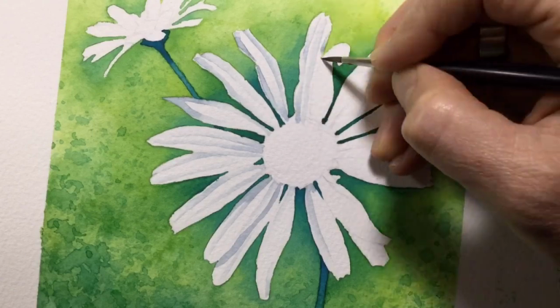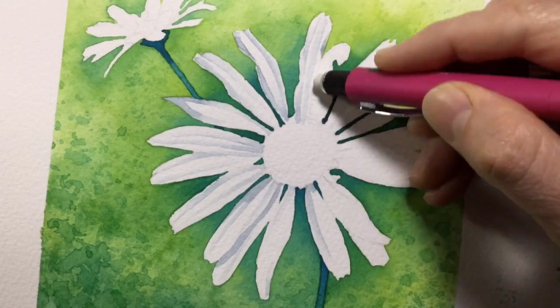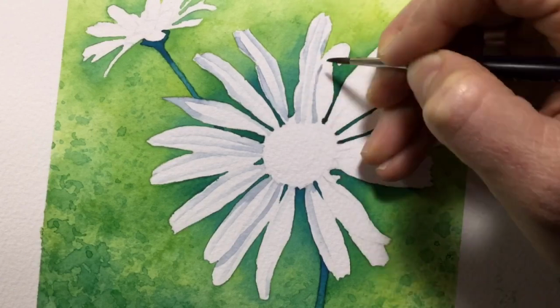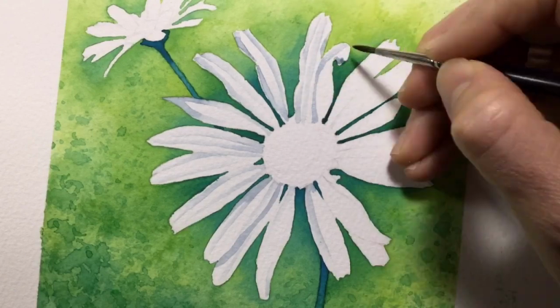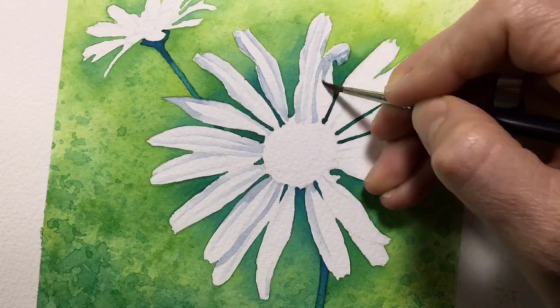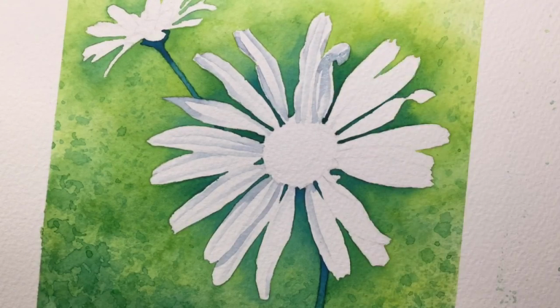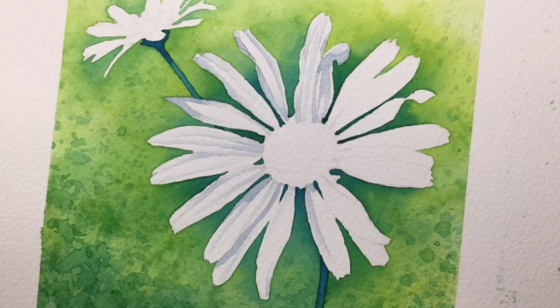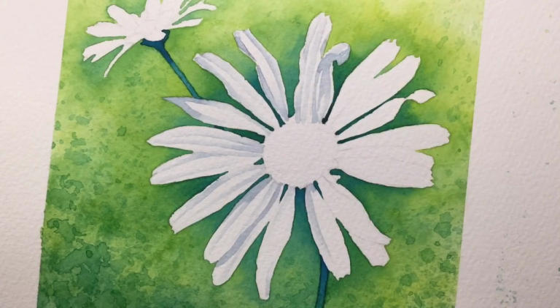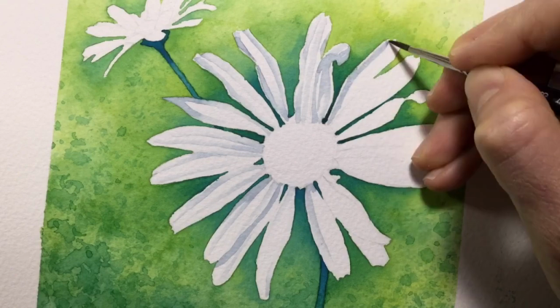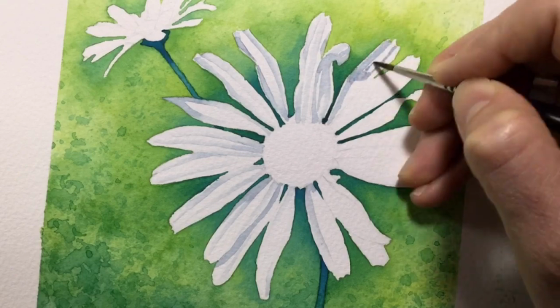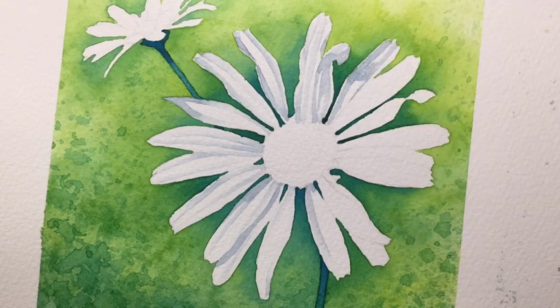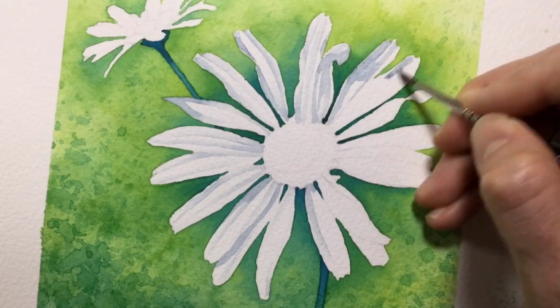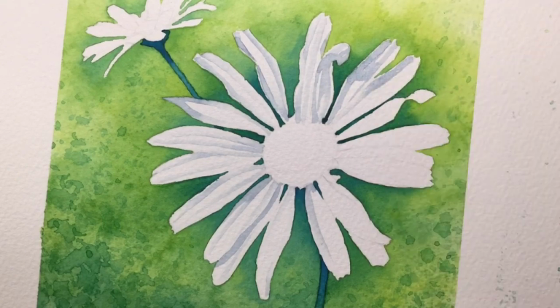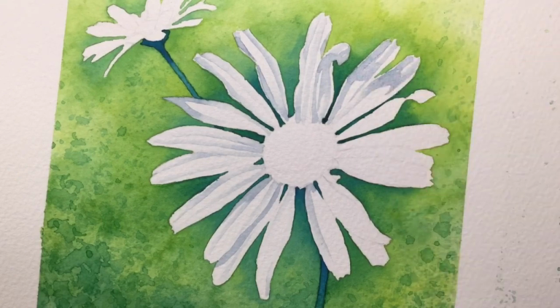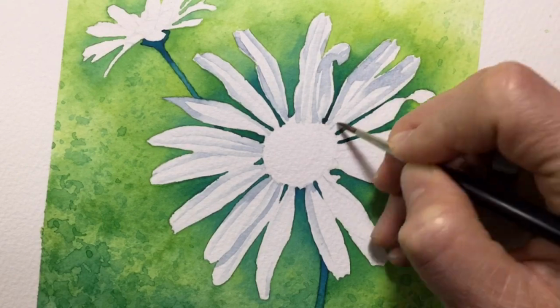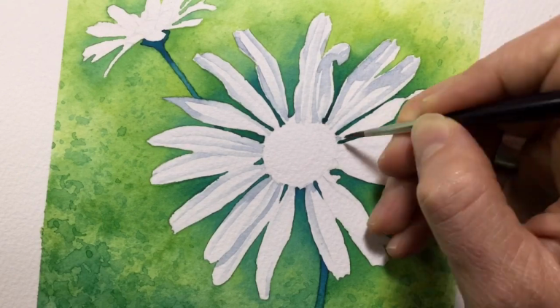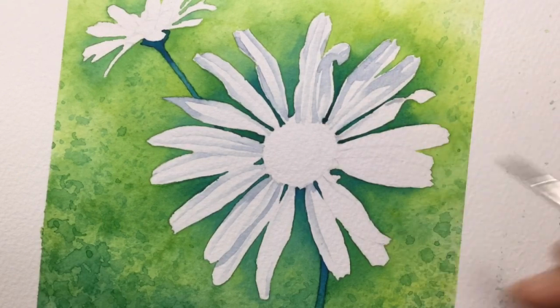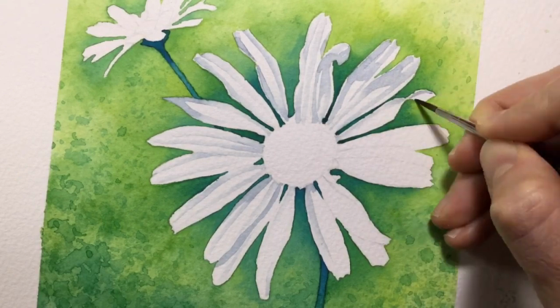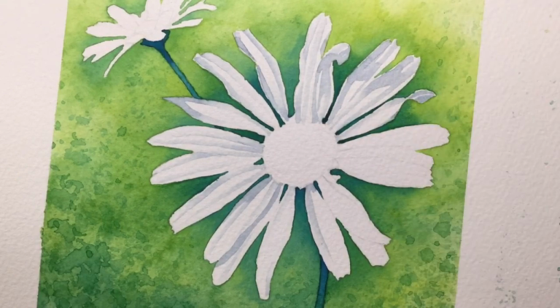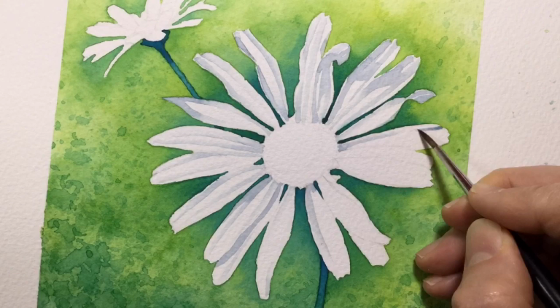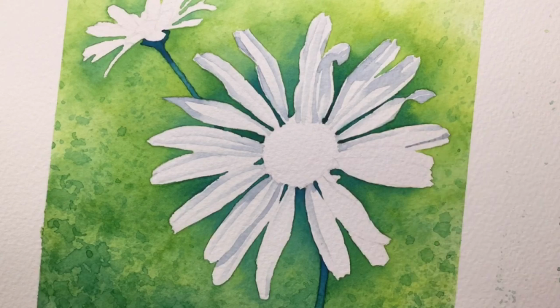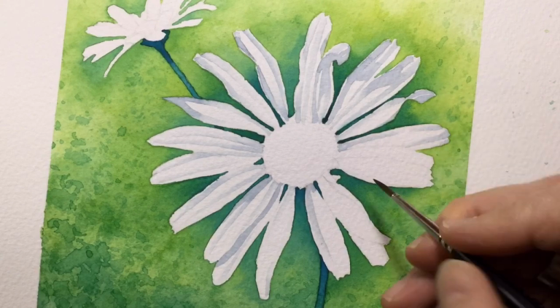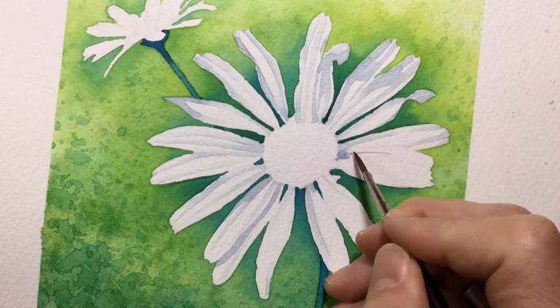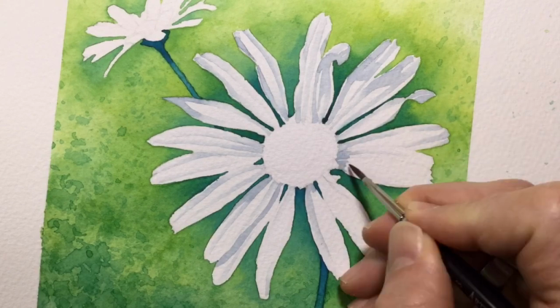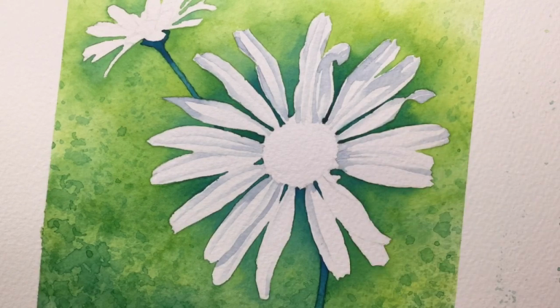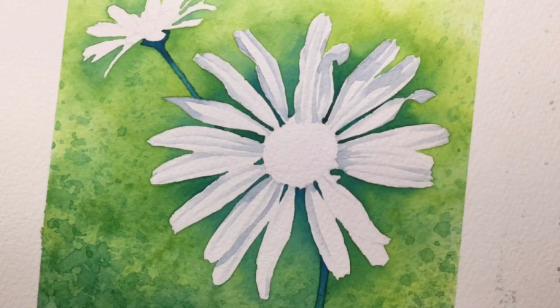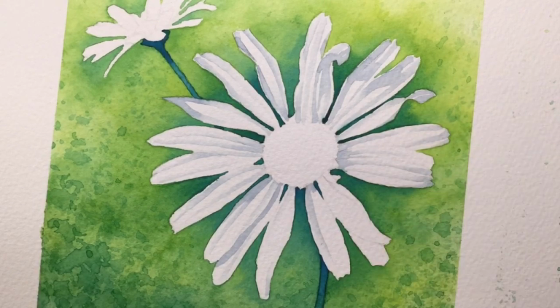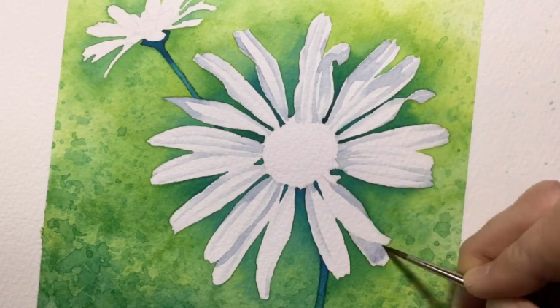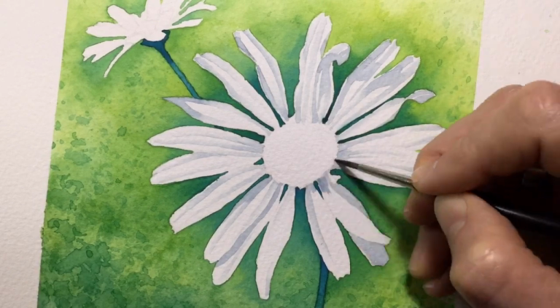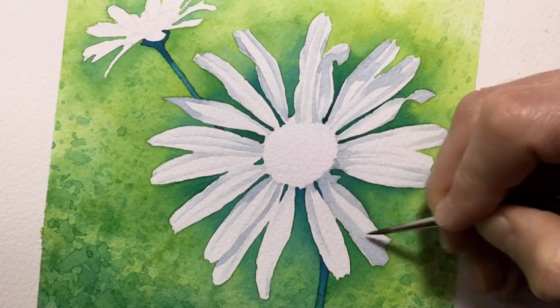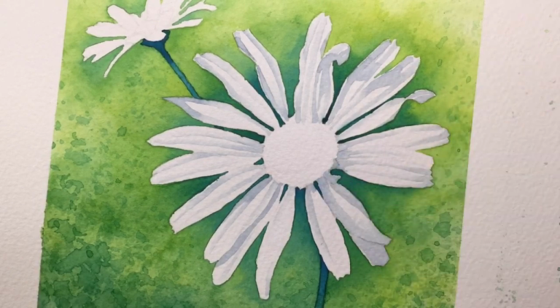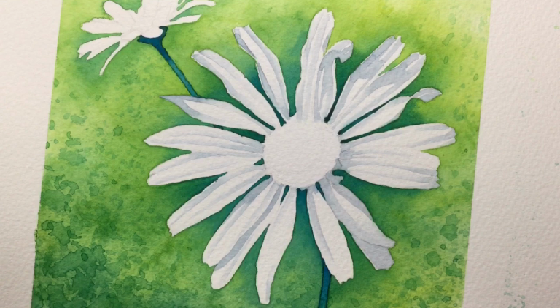You might be able to see me just using the end of my rubber to rub out some pencil lines on the petals before I paint — trying to get rid of any pencil lines I can, so it's just one color meeting the other and you get that contrast between the two.